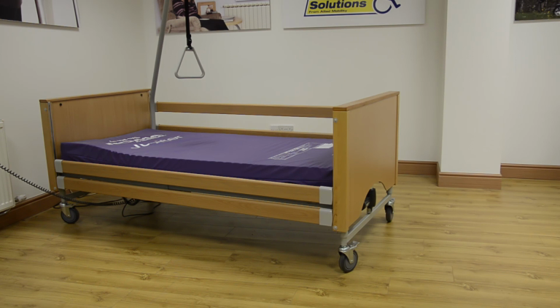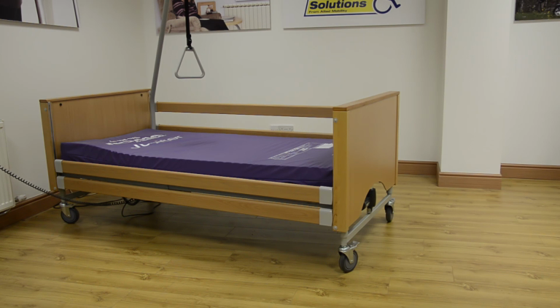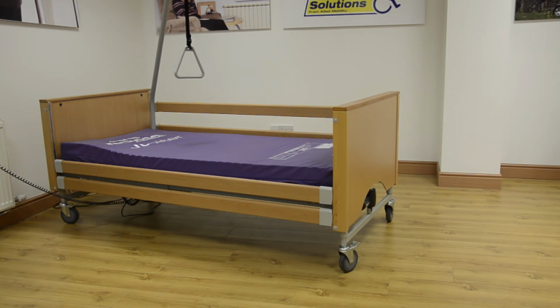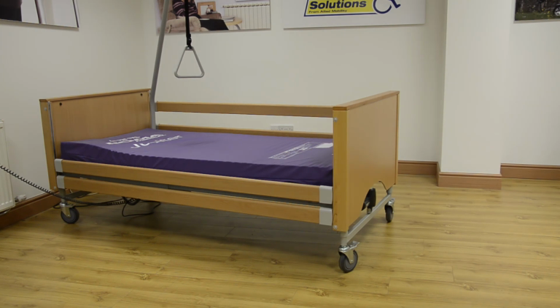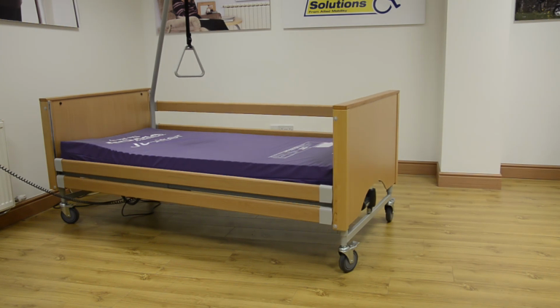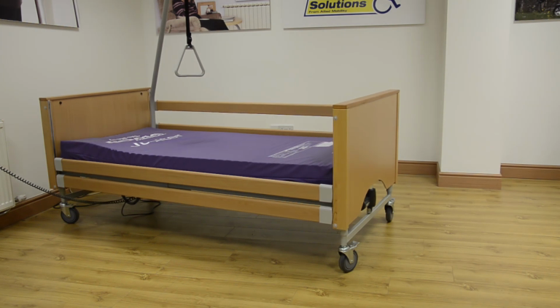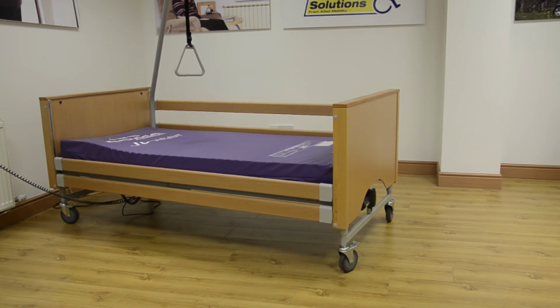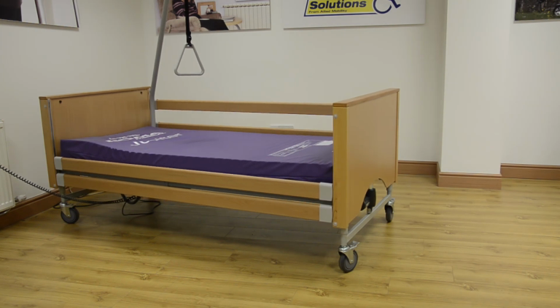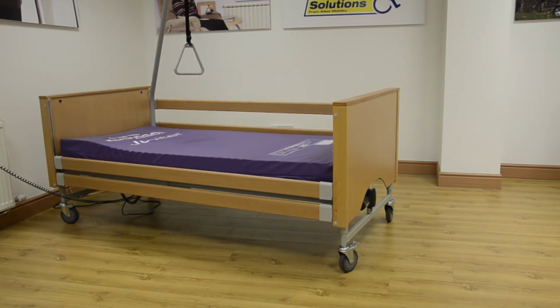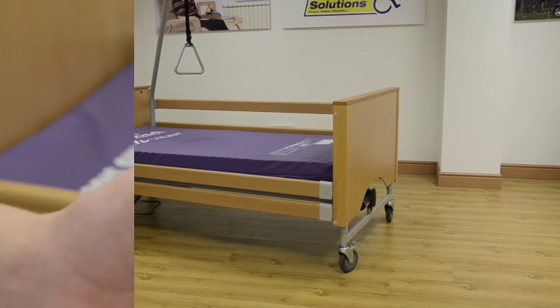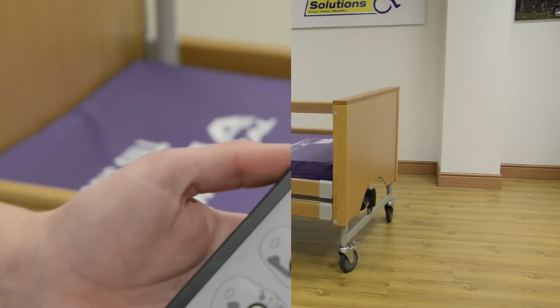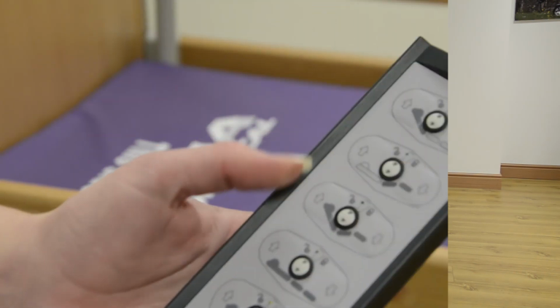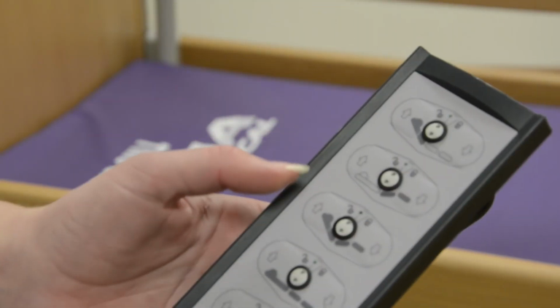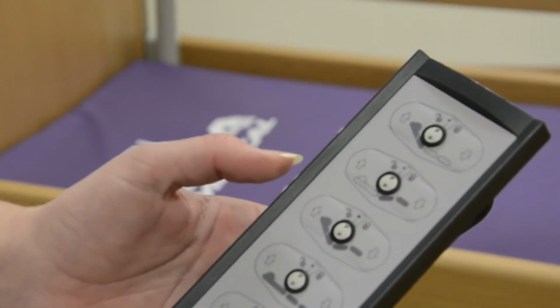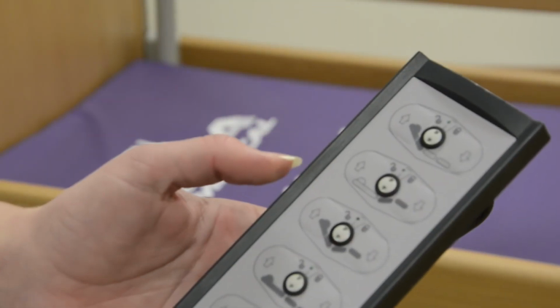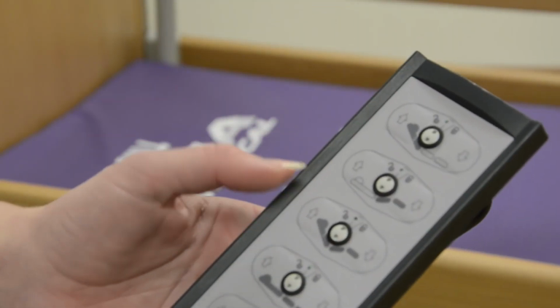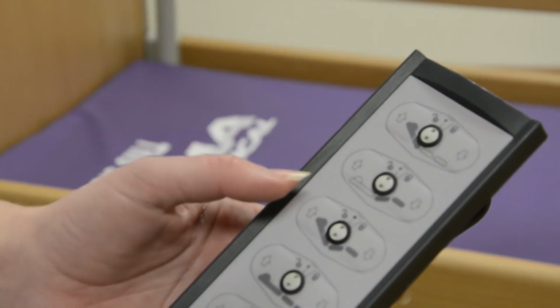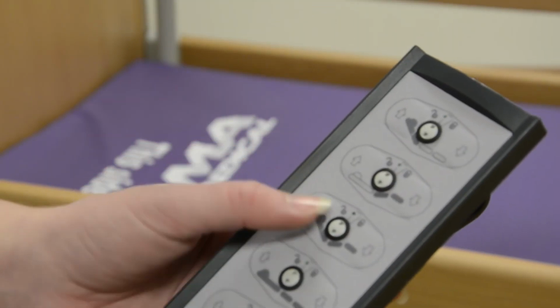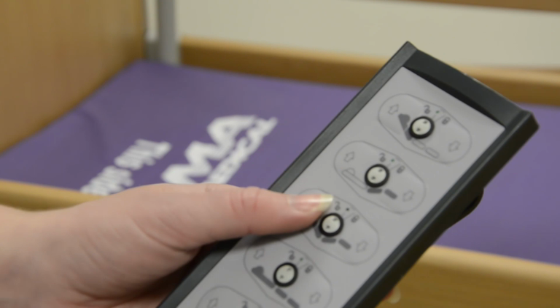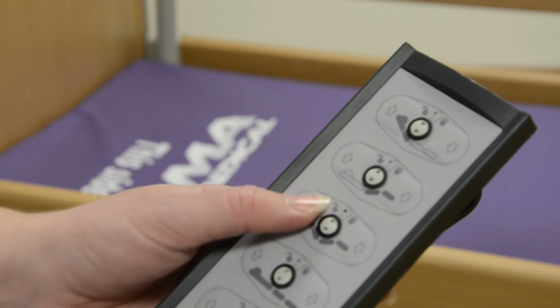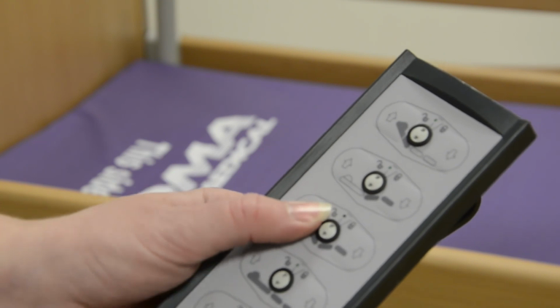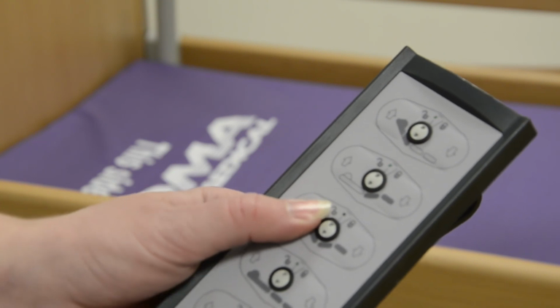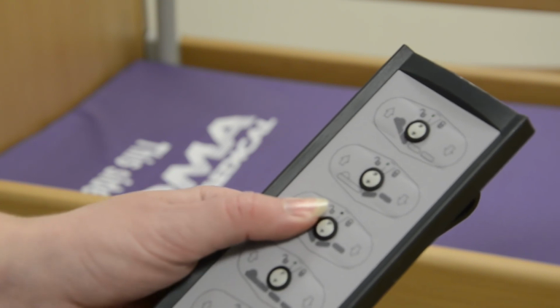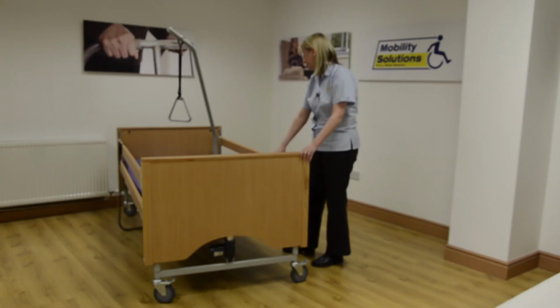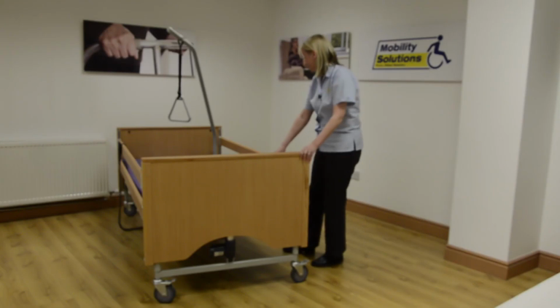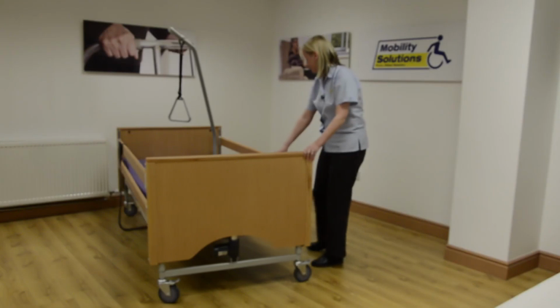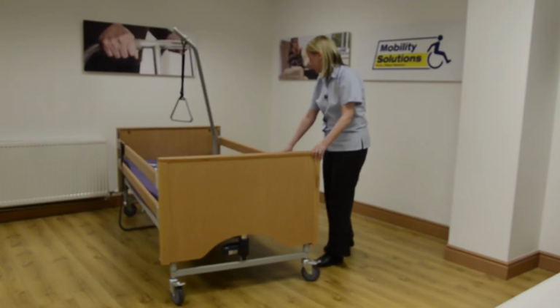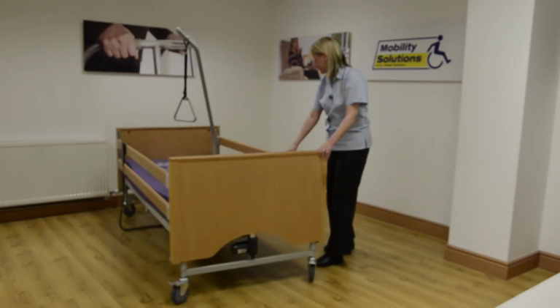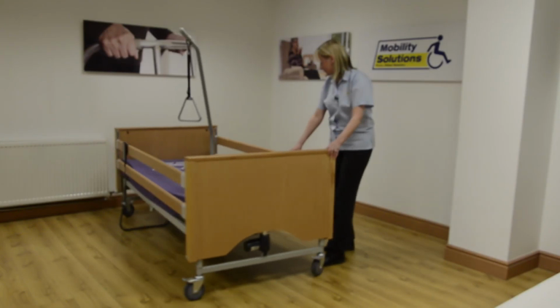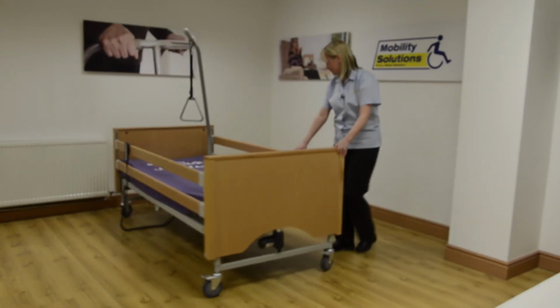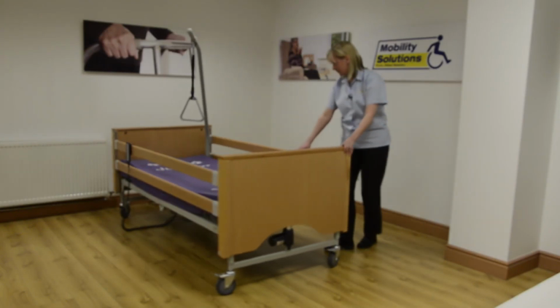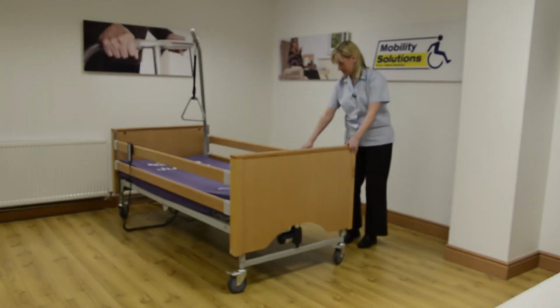The Siesta has an attractive beech finish, easy to use controls, and with its four caster wheels the bed can be moved around to wherever is convenient.